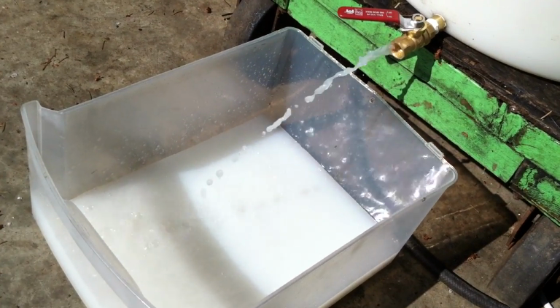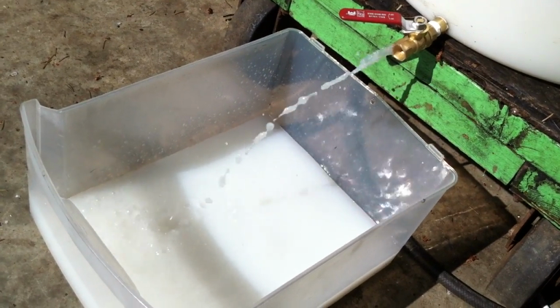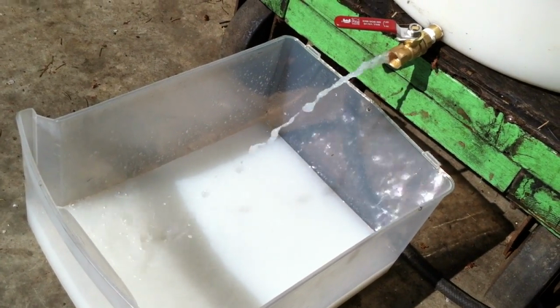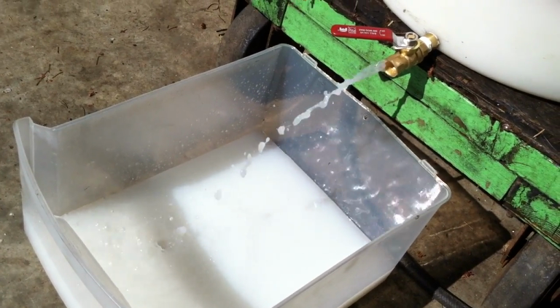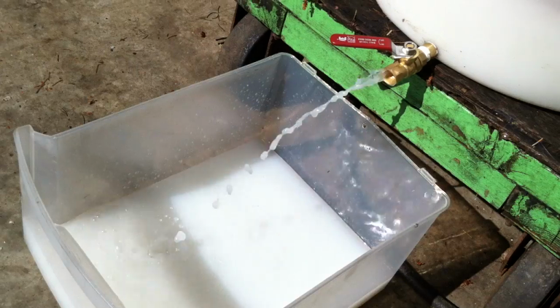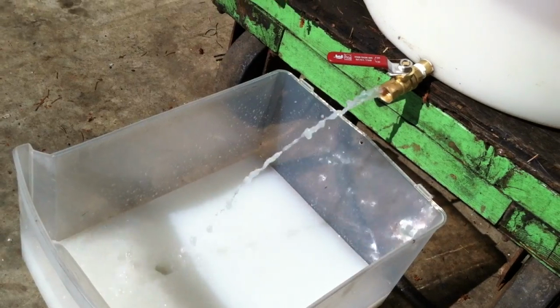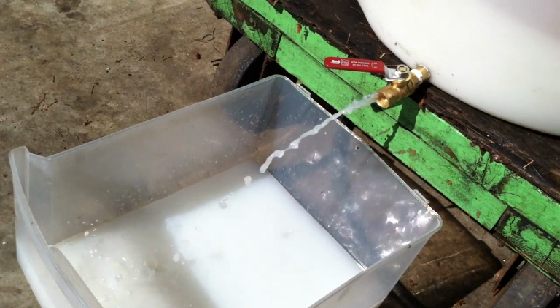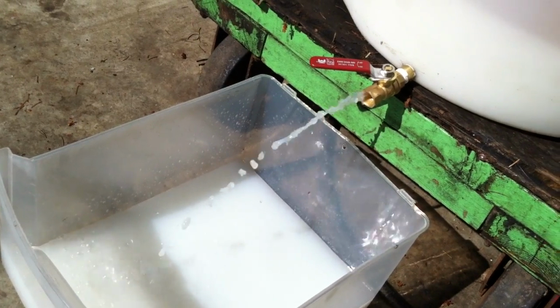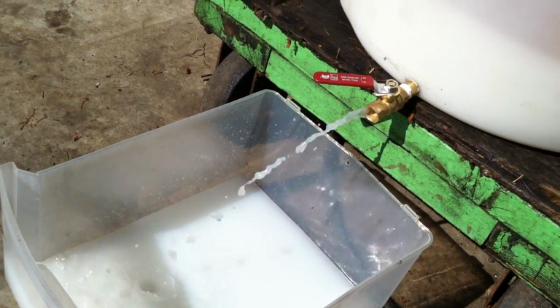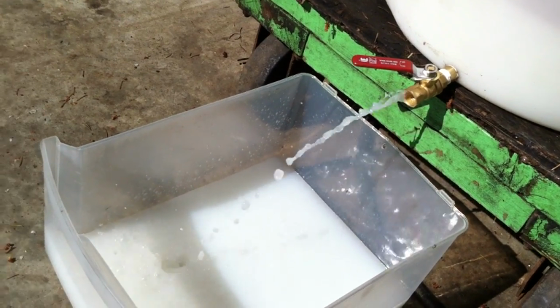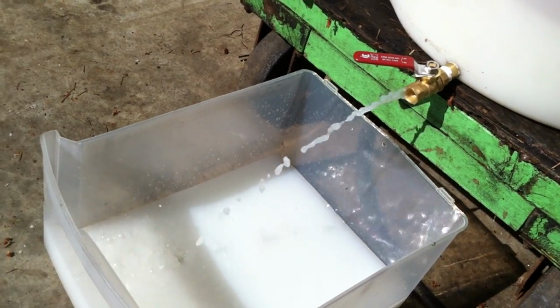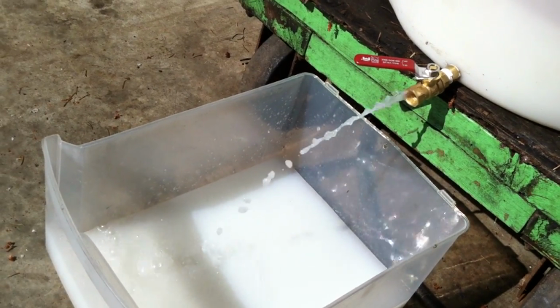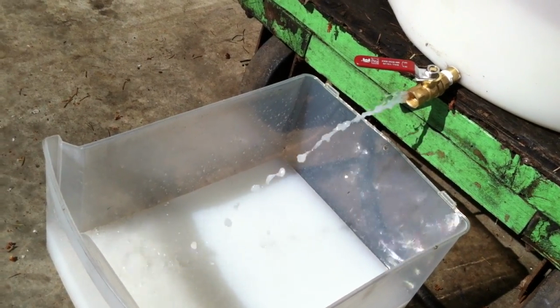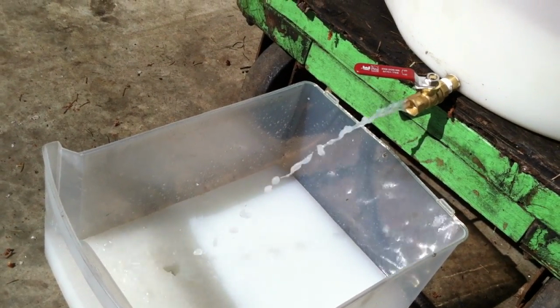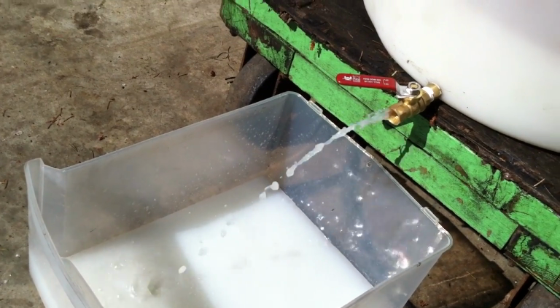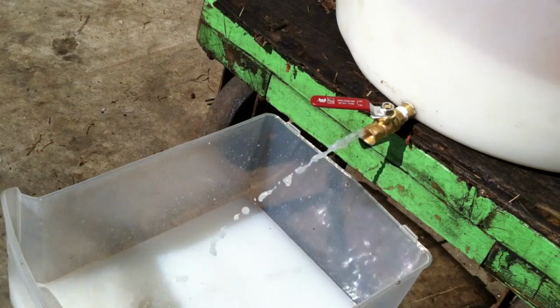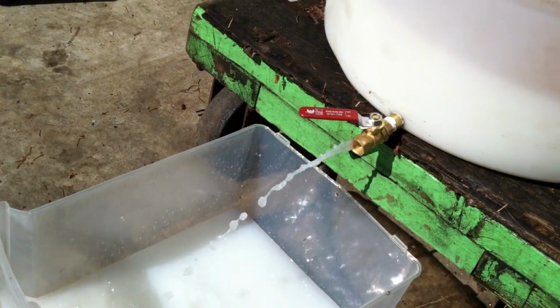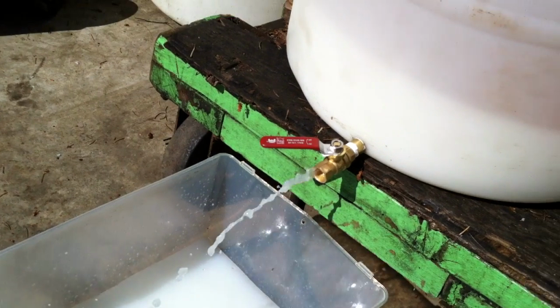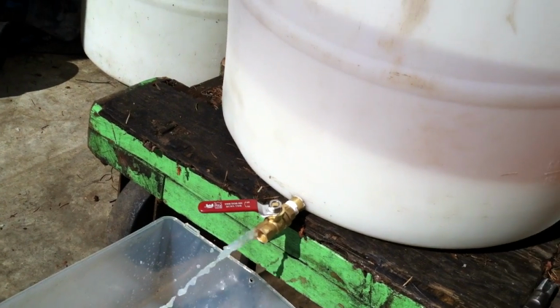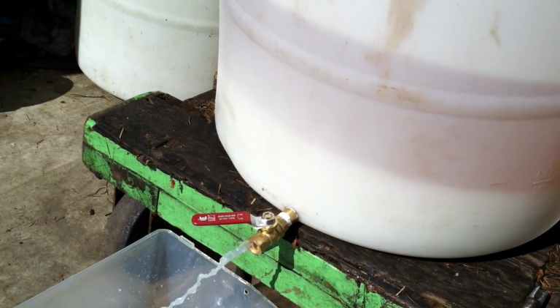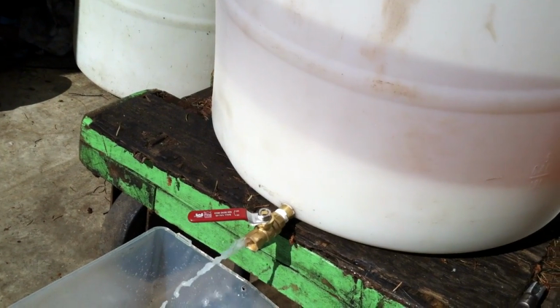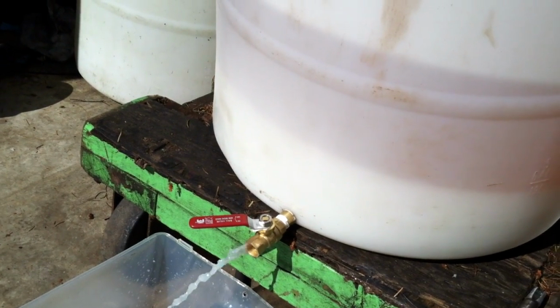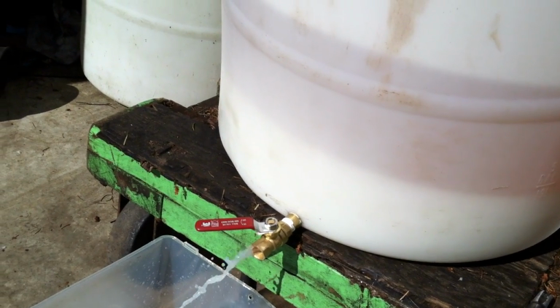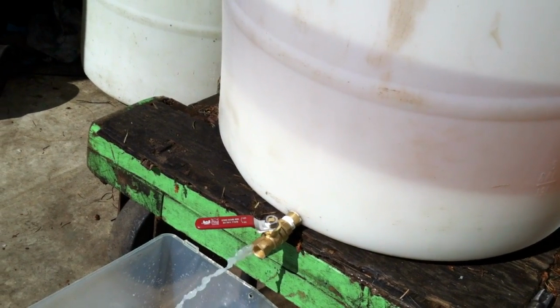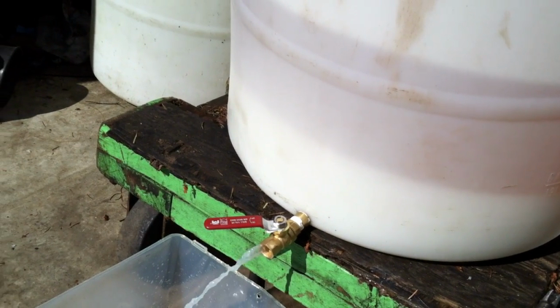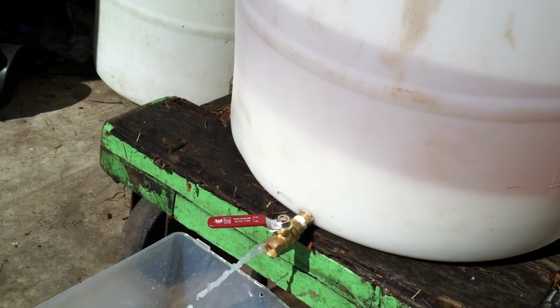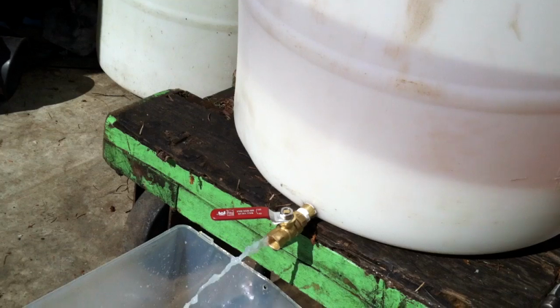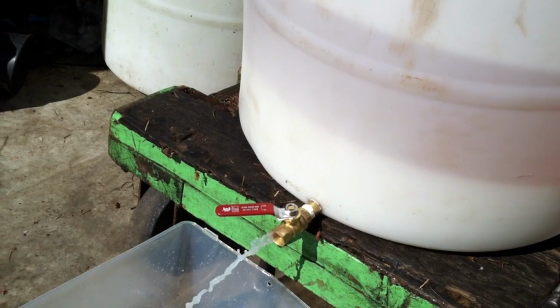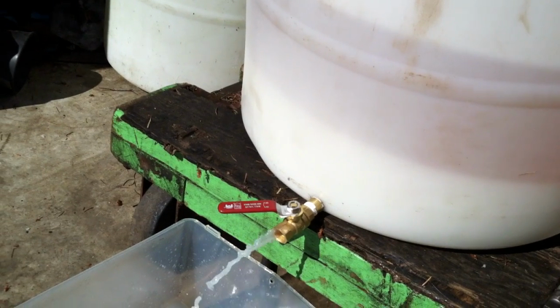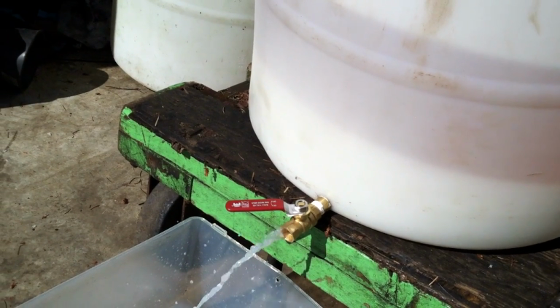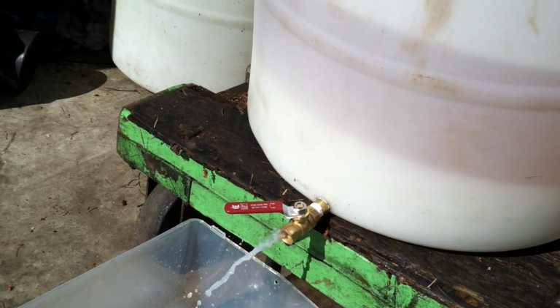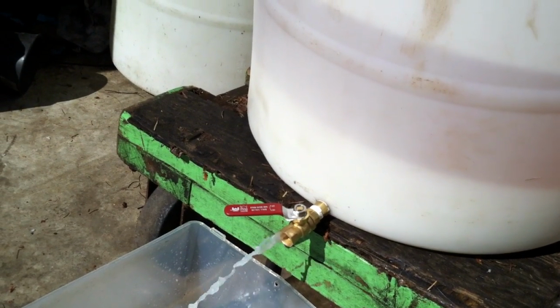I've never seen it that soapy before. This is the first time I've done a bubble wash — I did a bubble wash for 24 hours. I was hoping to put it out in the sun today and dry it. I'm half thinking I should run another wash through it, but I don't know.